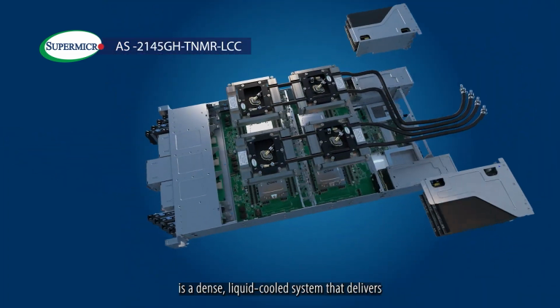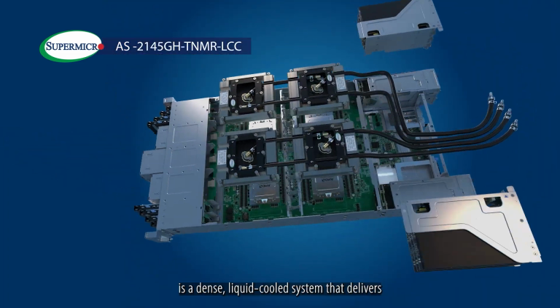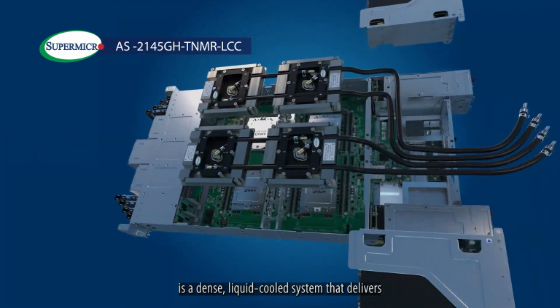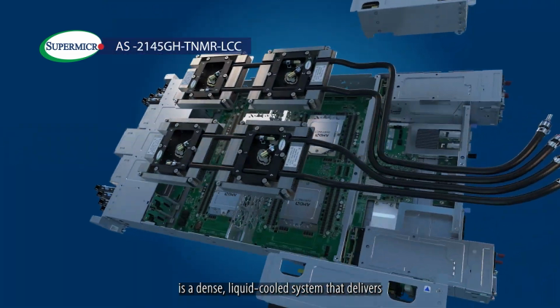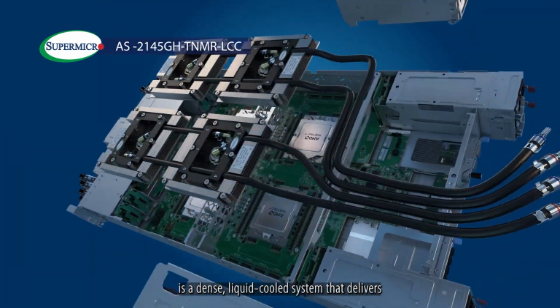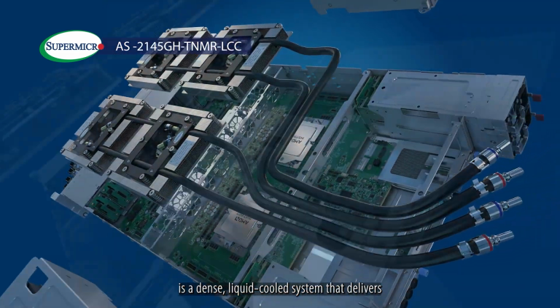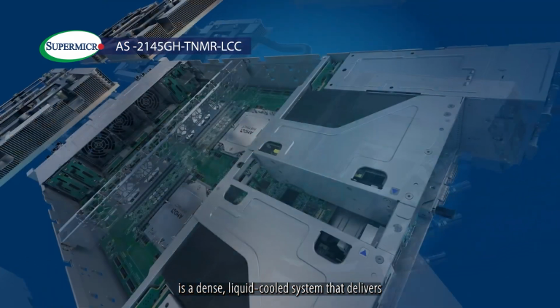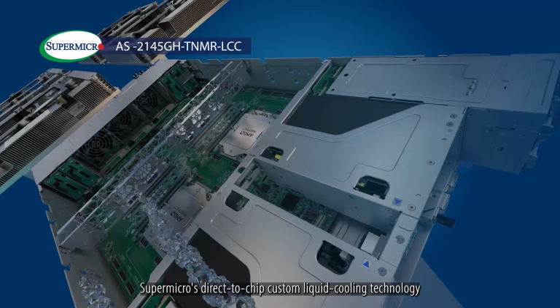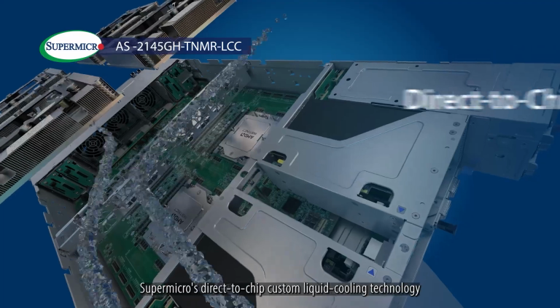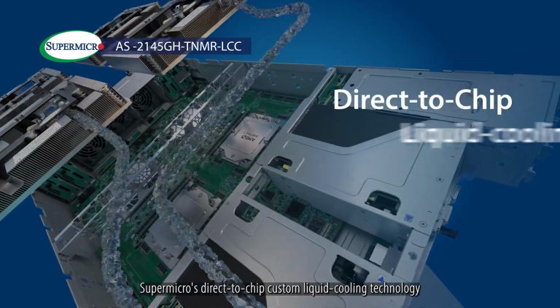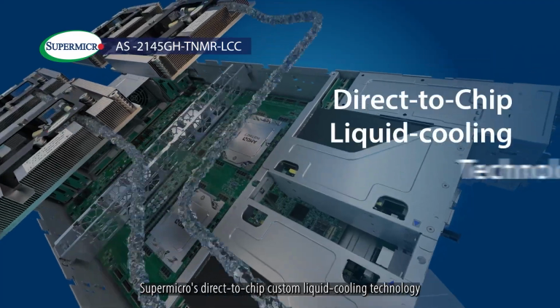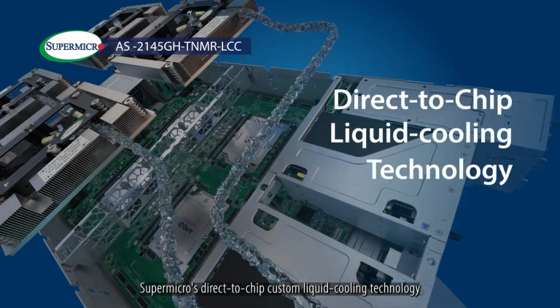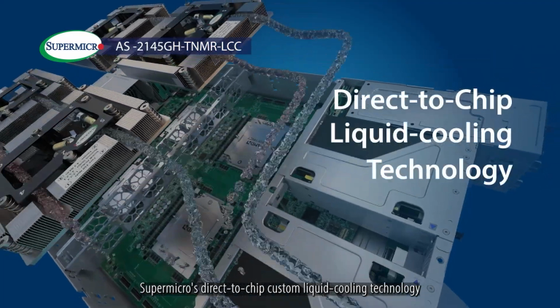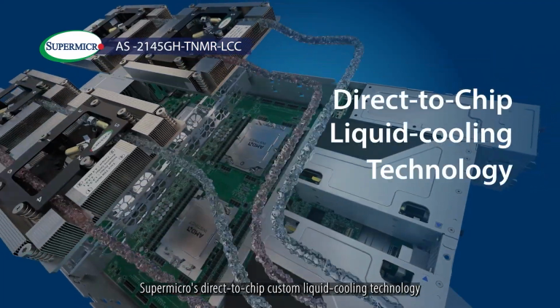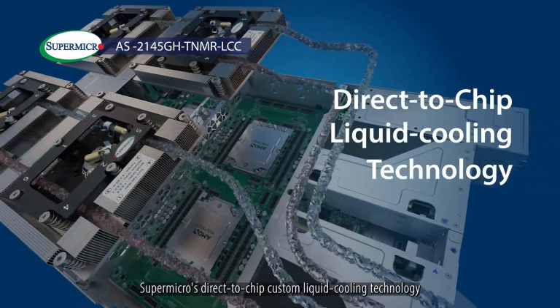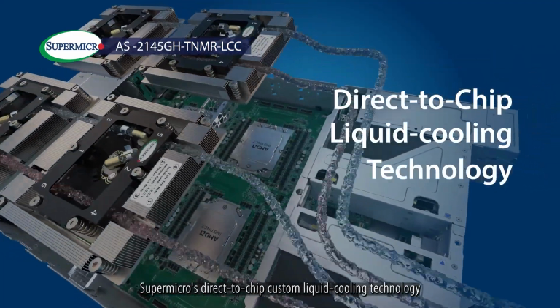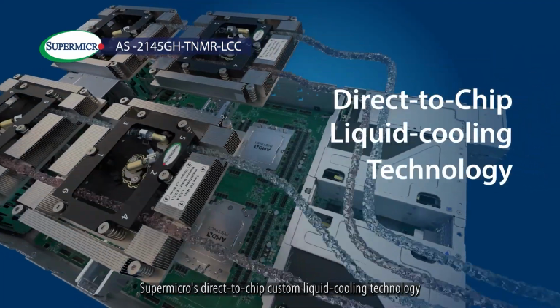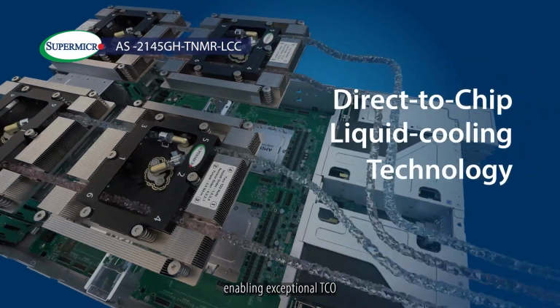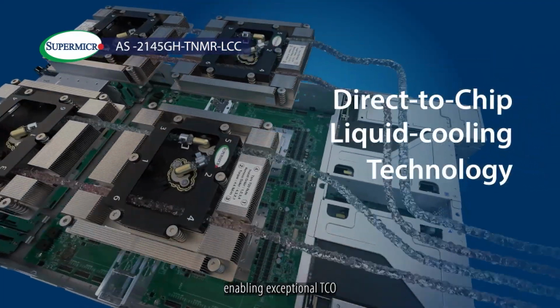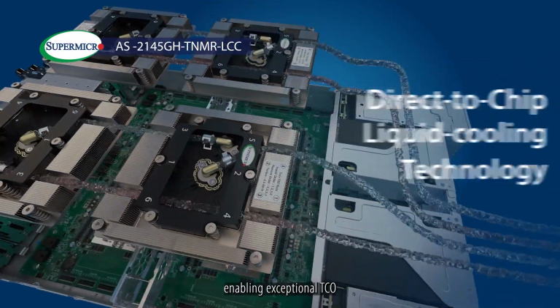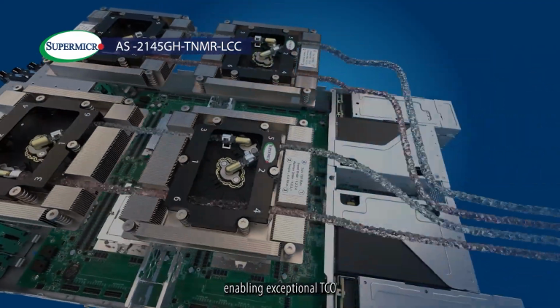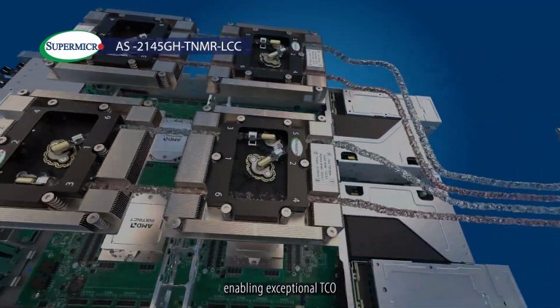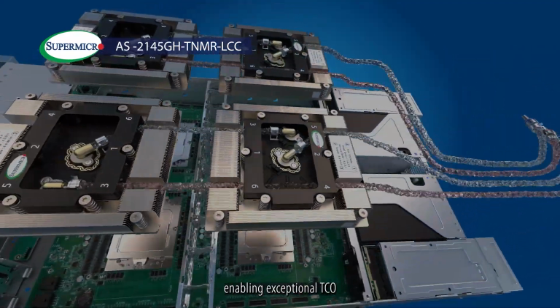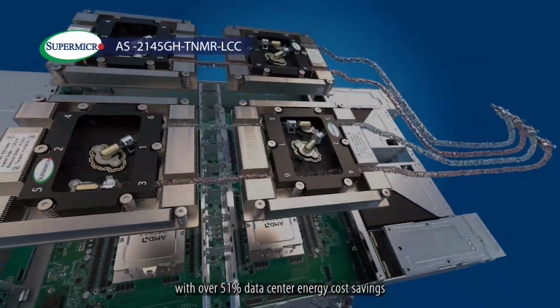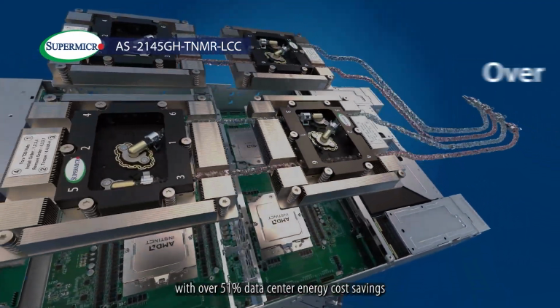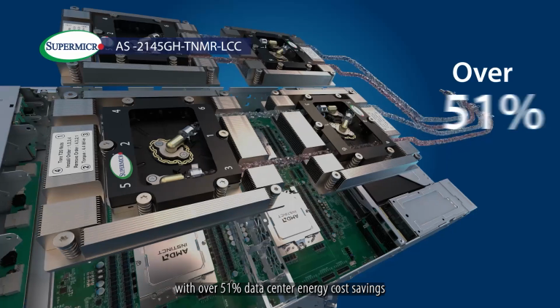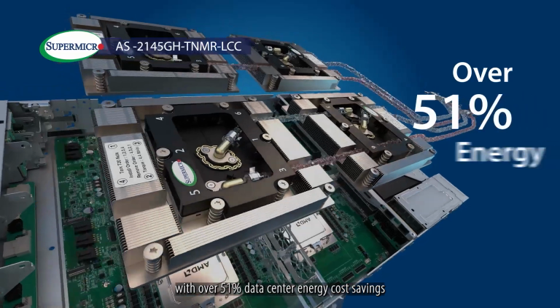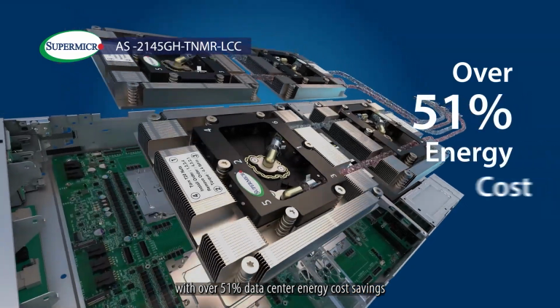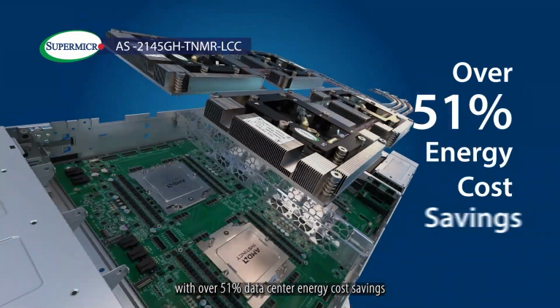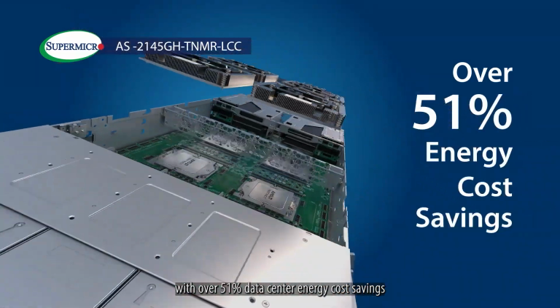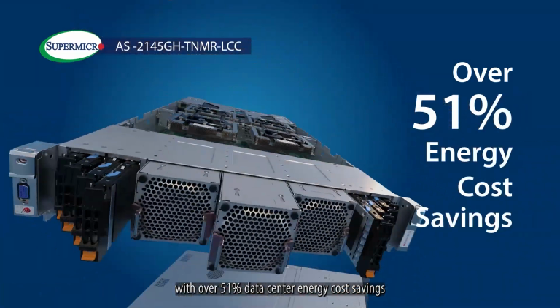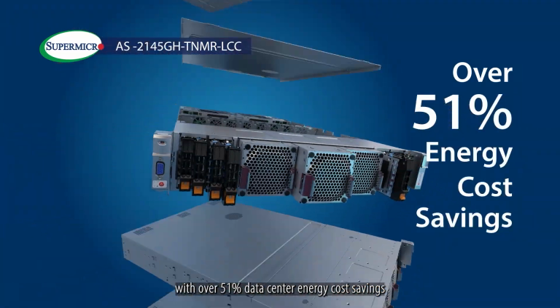The 2U AS2145GH TNMR LCC is a dense liquid-cooled system that delivers Supermicro's direct-to-chip custom liquid-cooling technology, enabling exceptional TCO with over 51% data center energy cost savings.